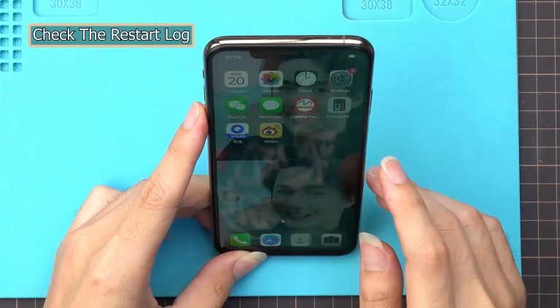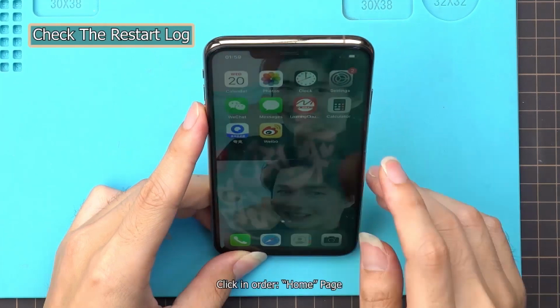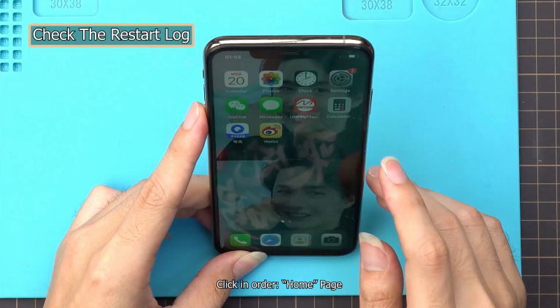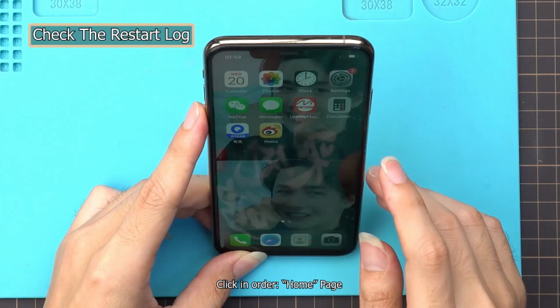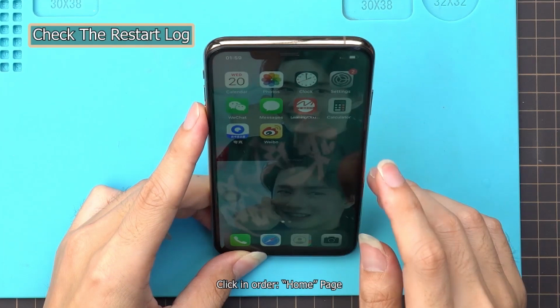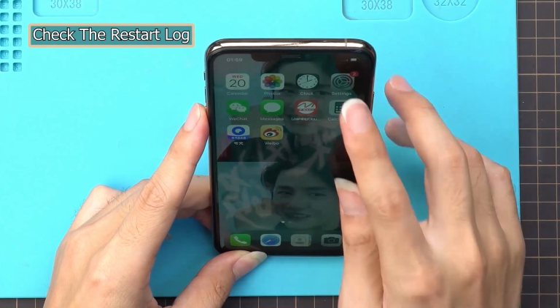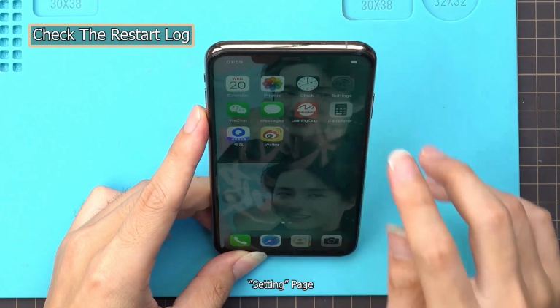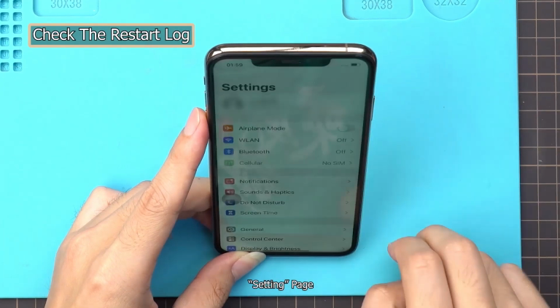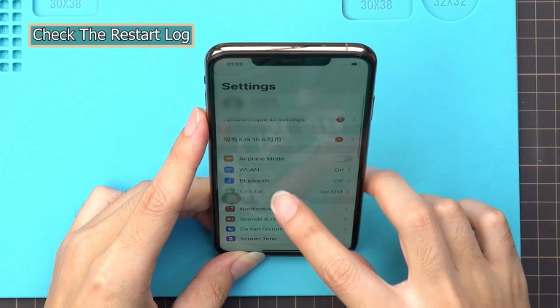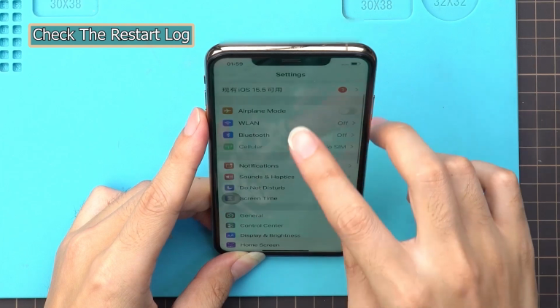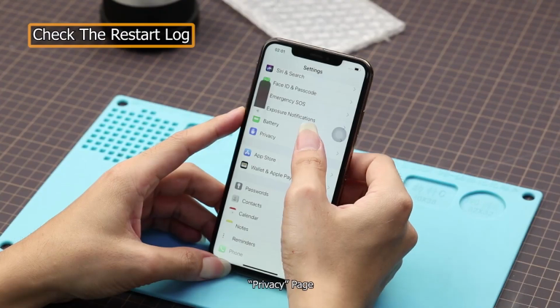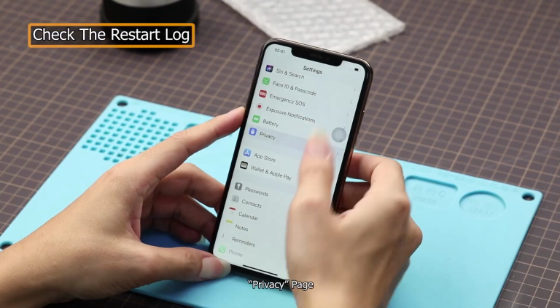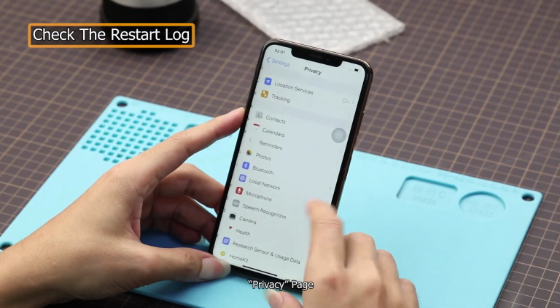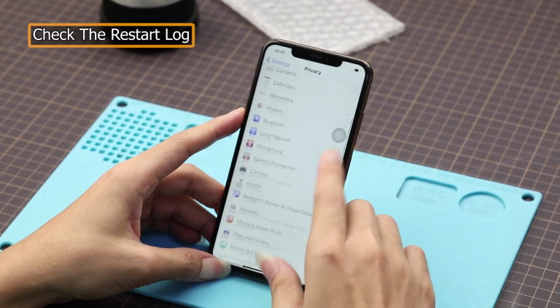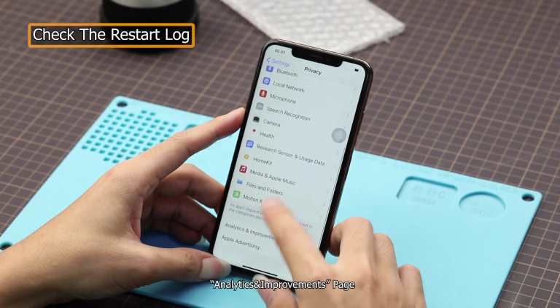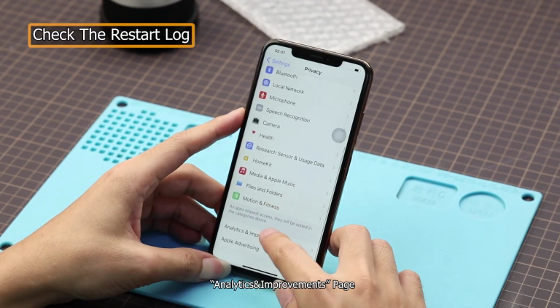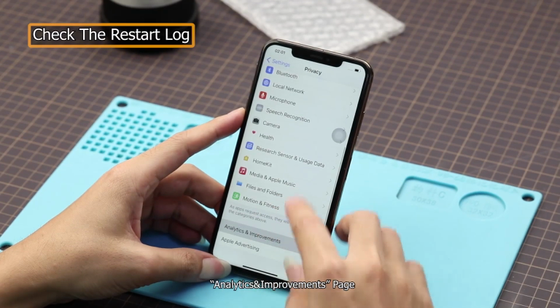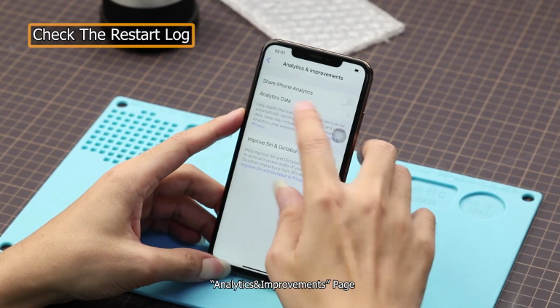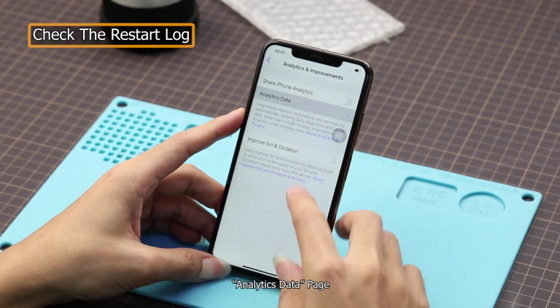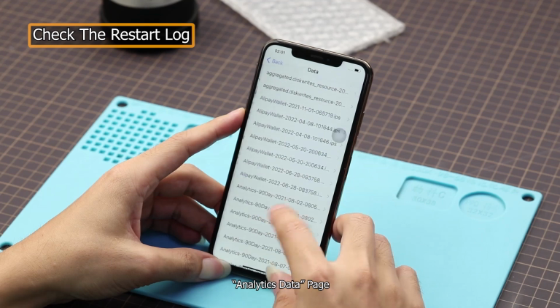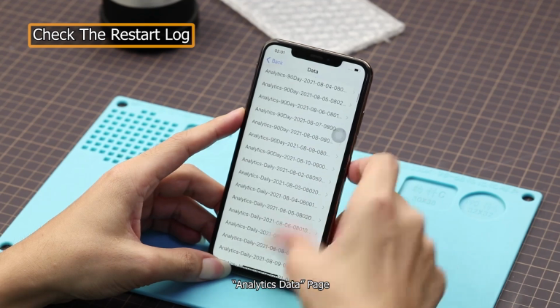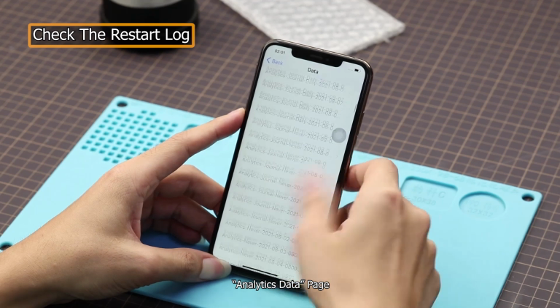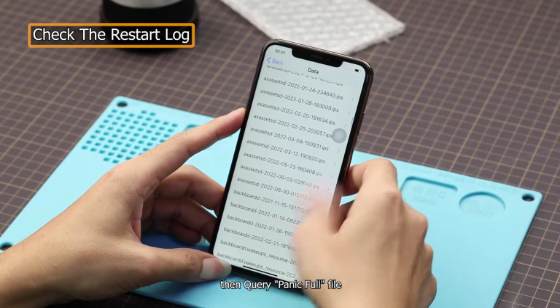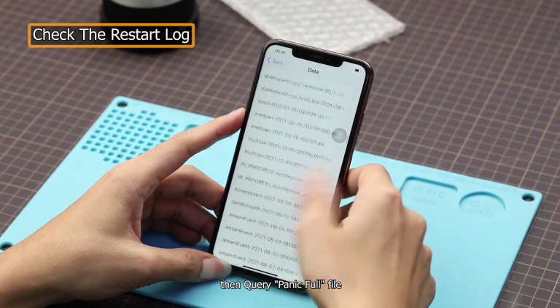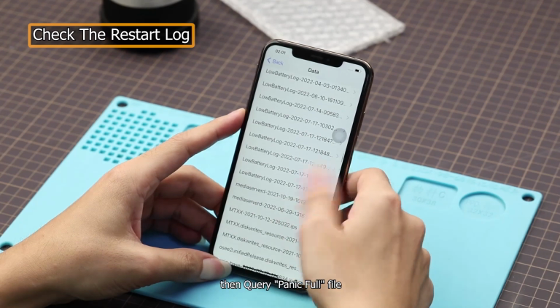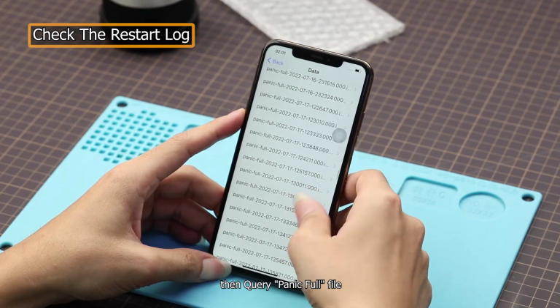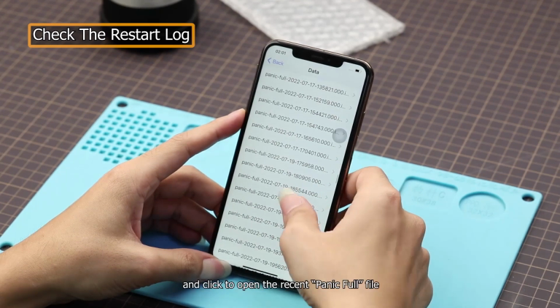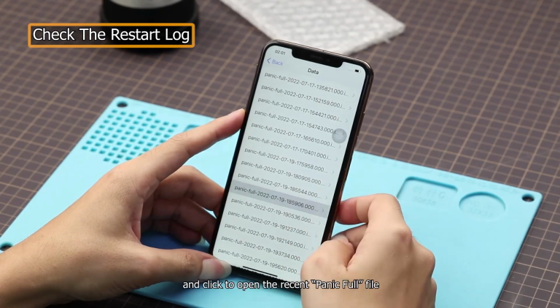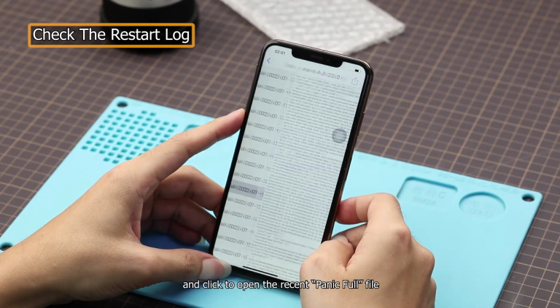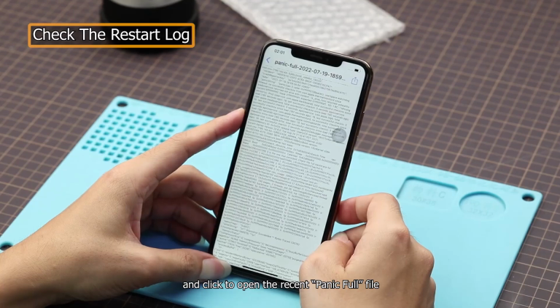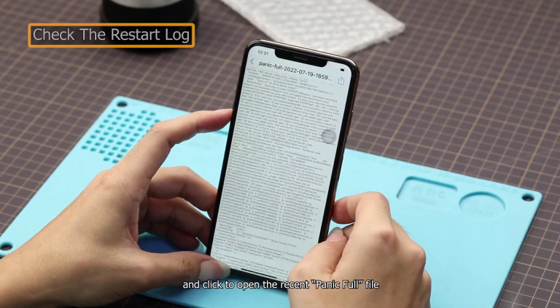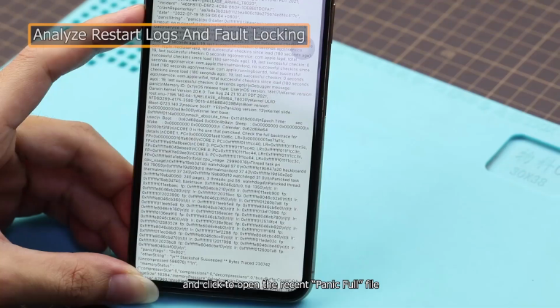Click in order: home page, settings page, privacy page, analytics and improvements page, analytics data page, then query the panic full file, and click to open the recent panic full file.